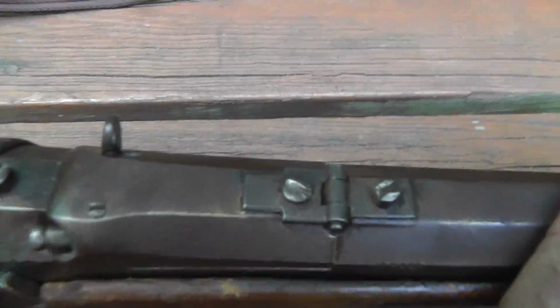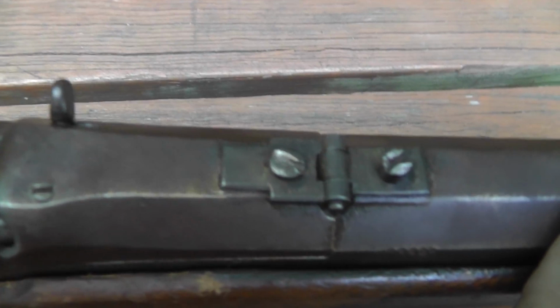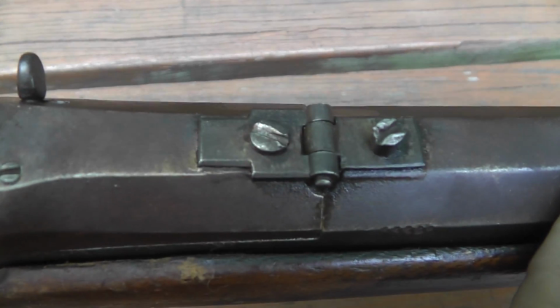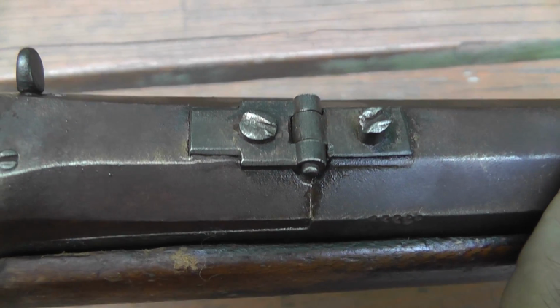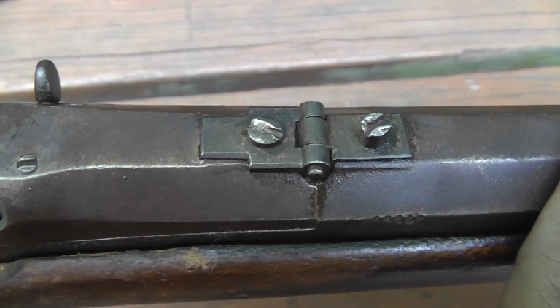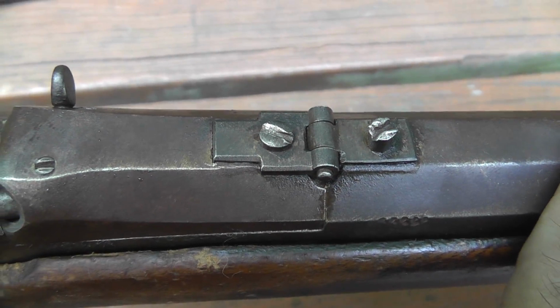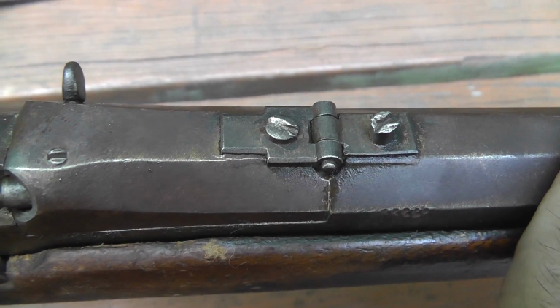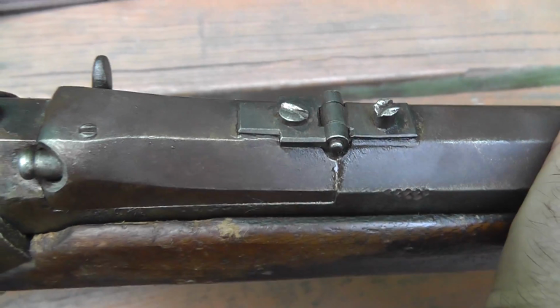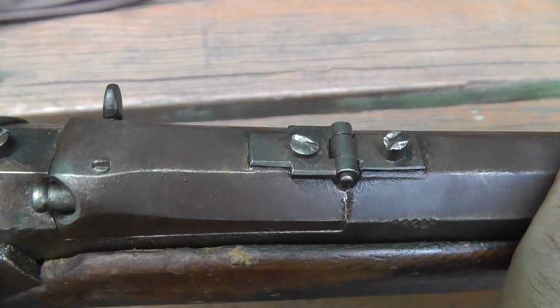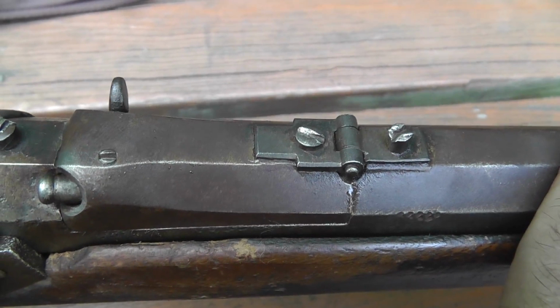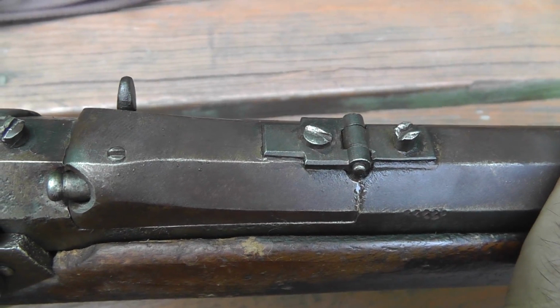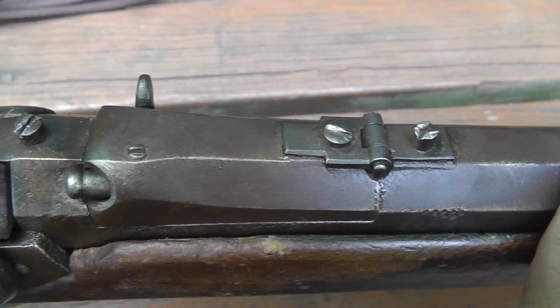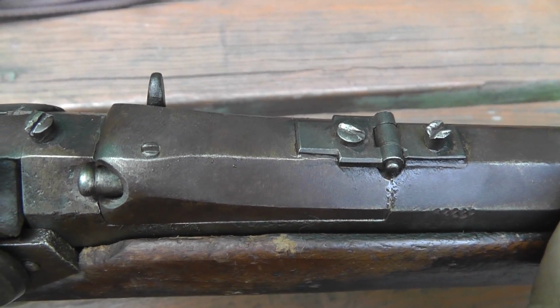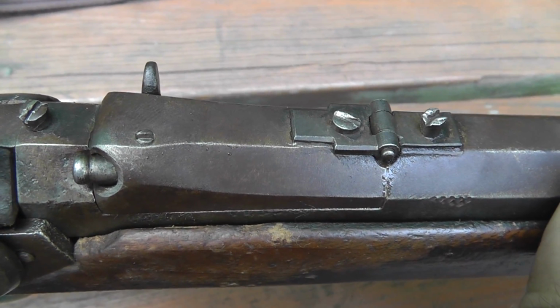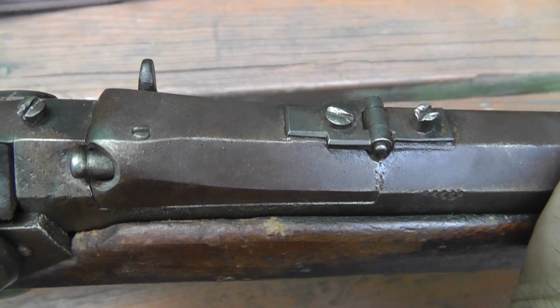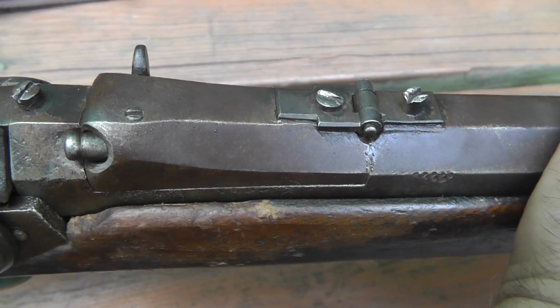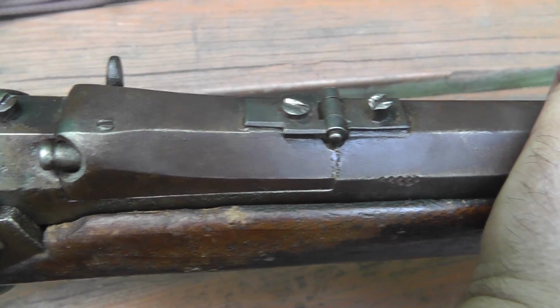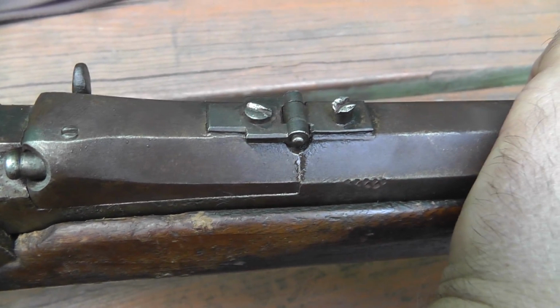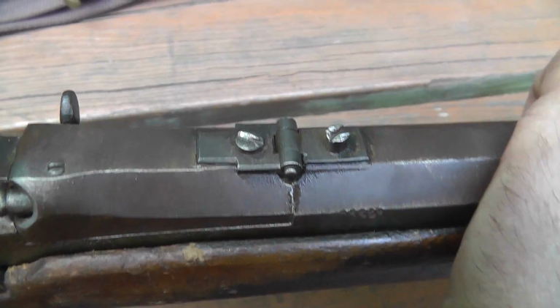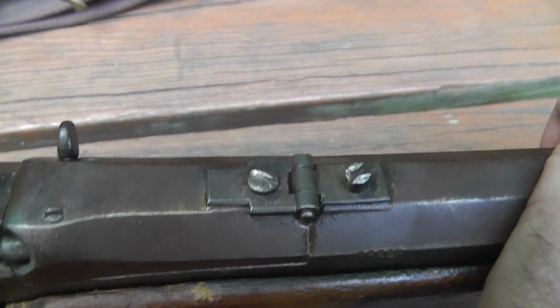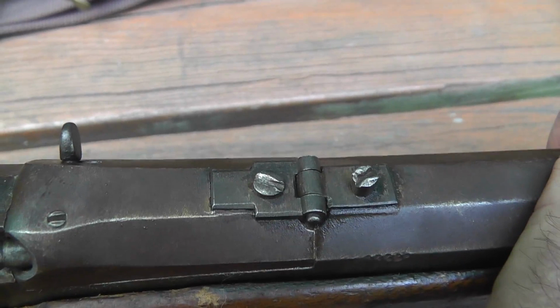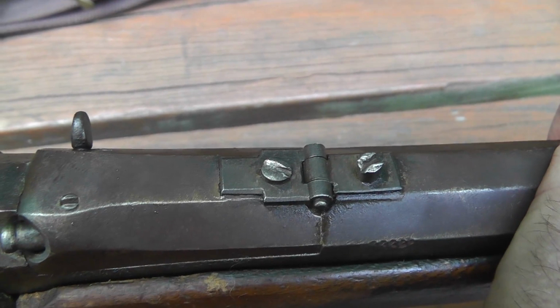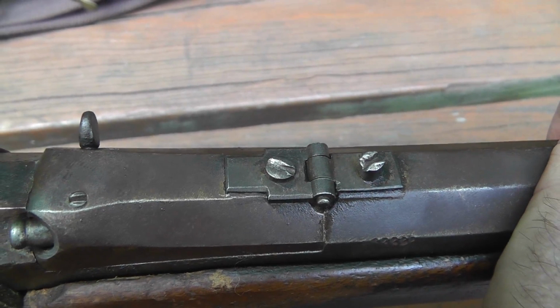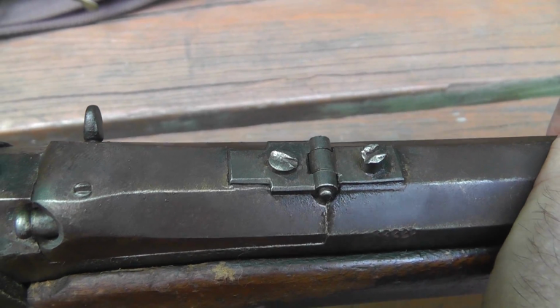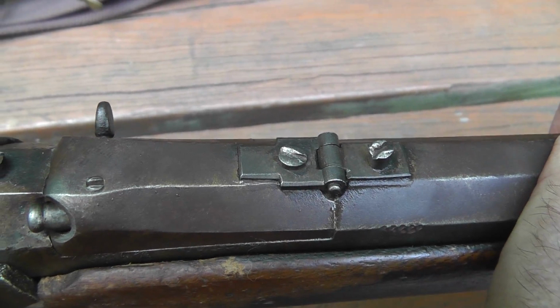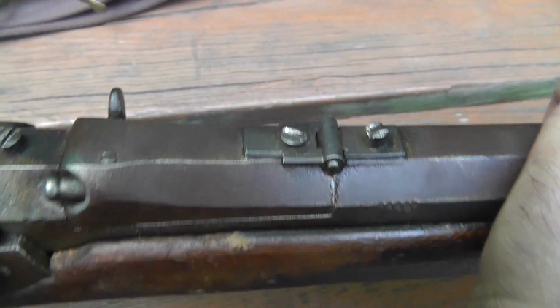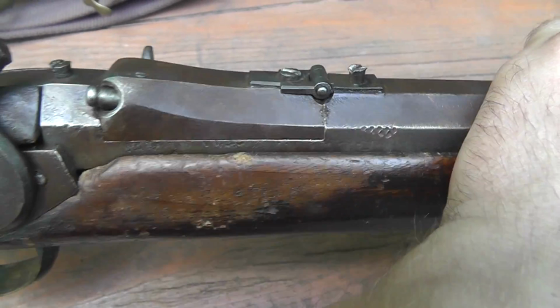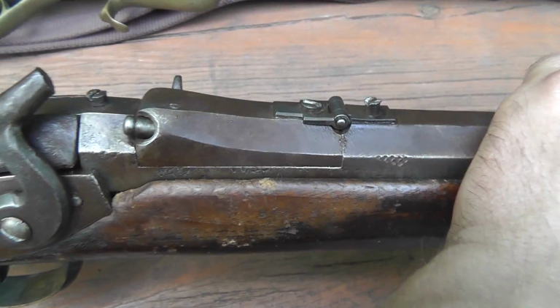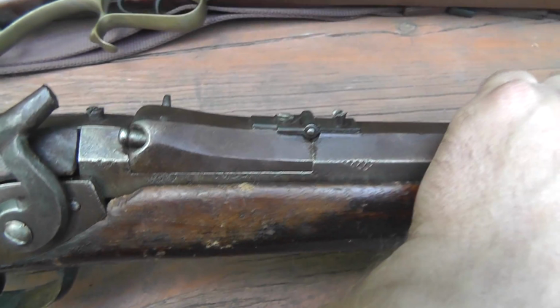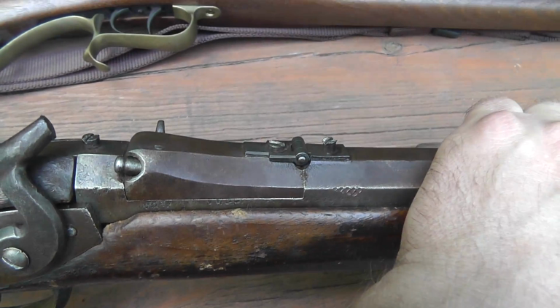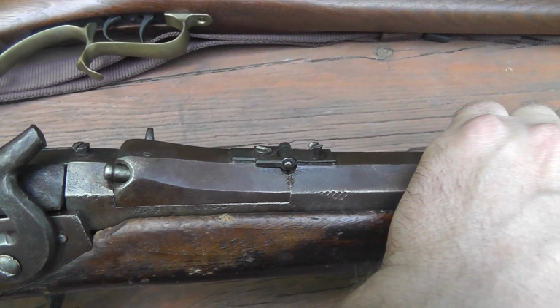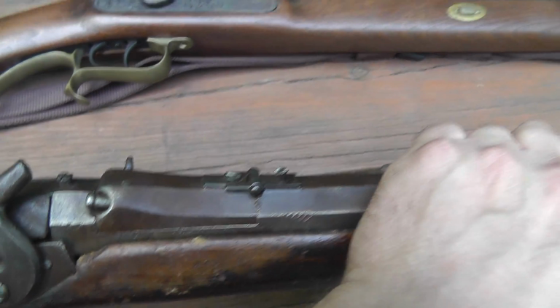You can see somebody just cut into the barrel and added a little hinge there. I don't know how much I would trust that.